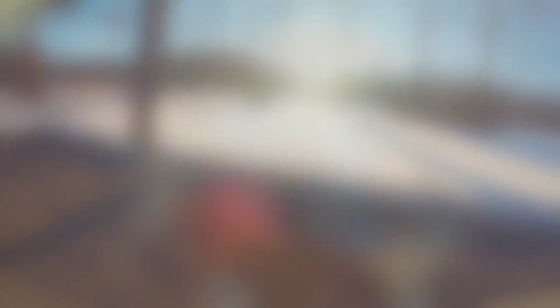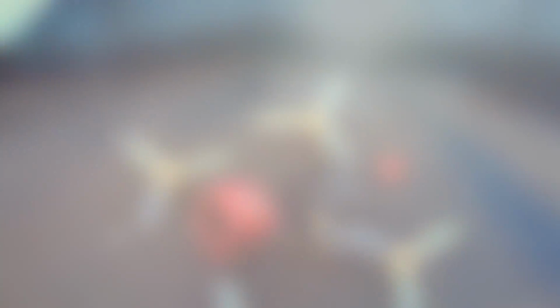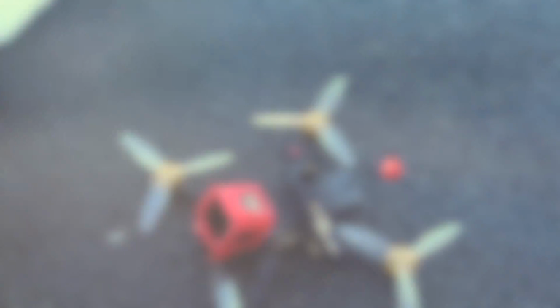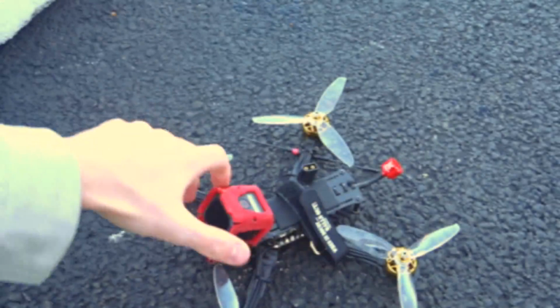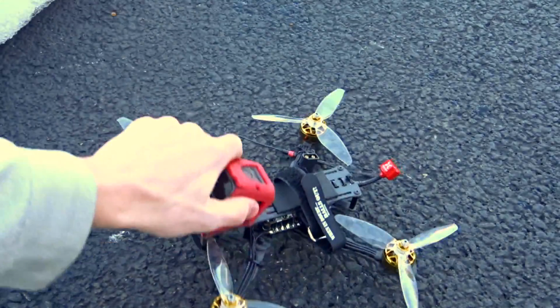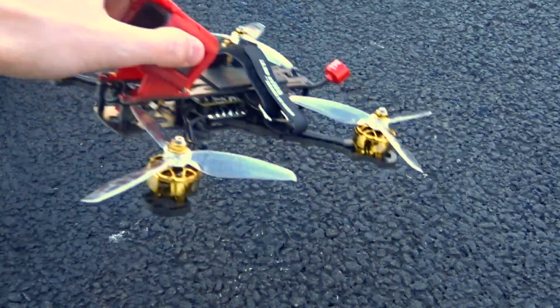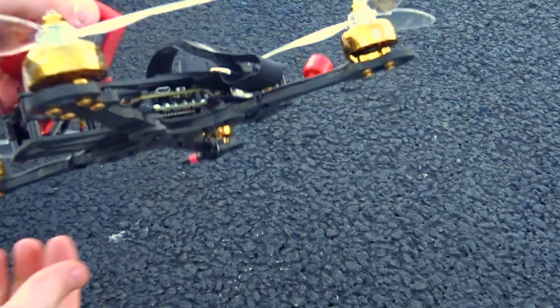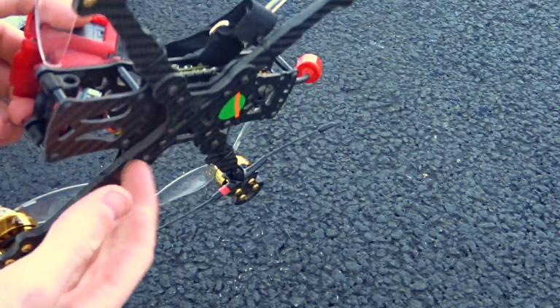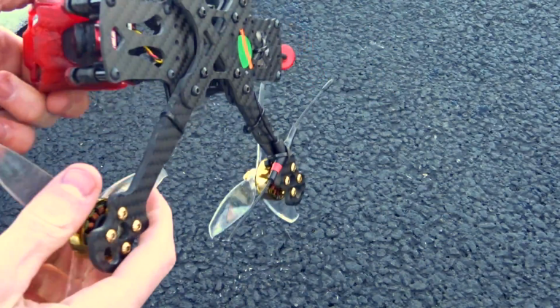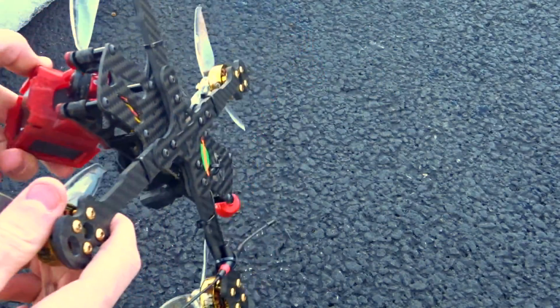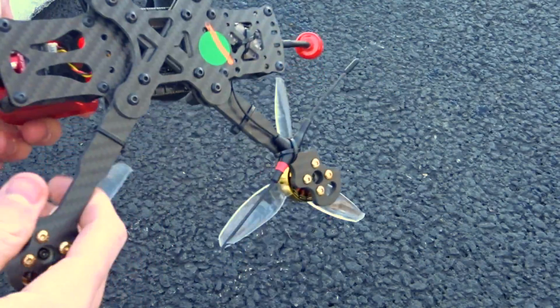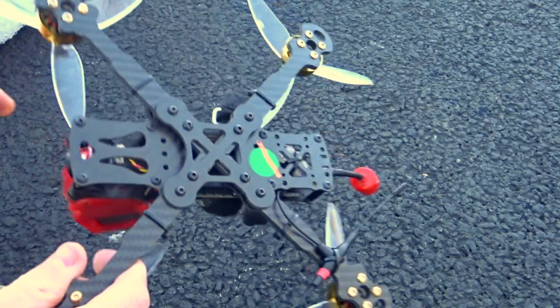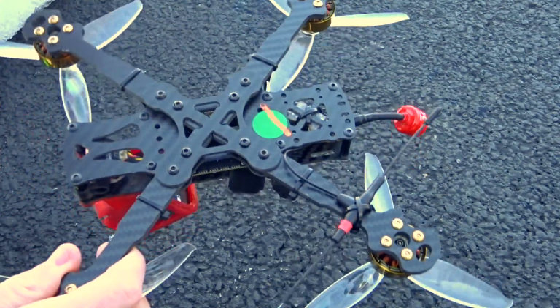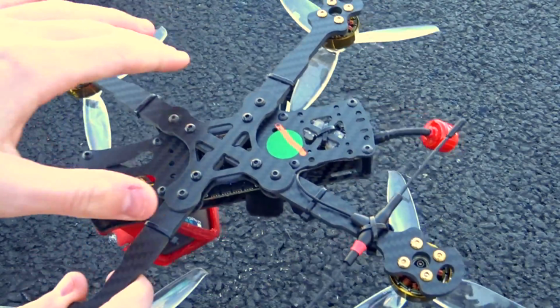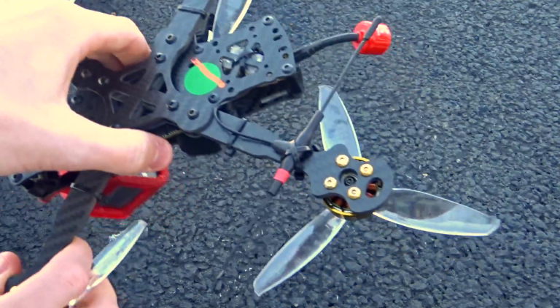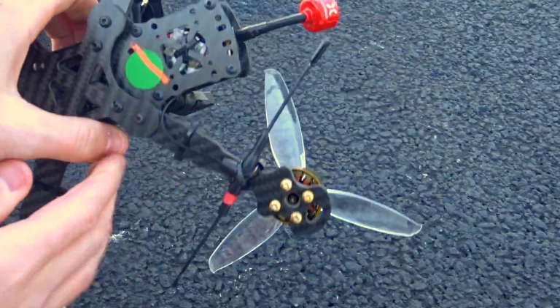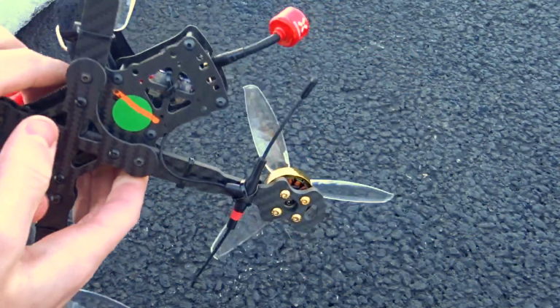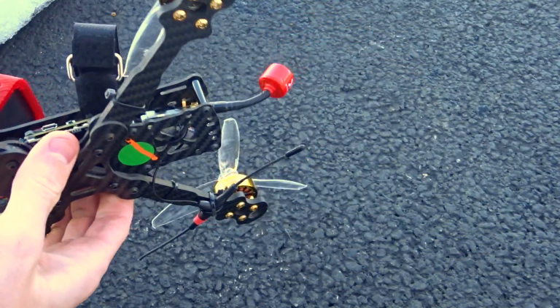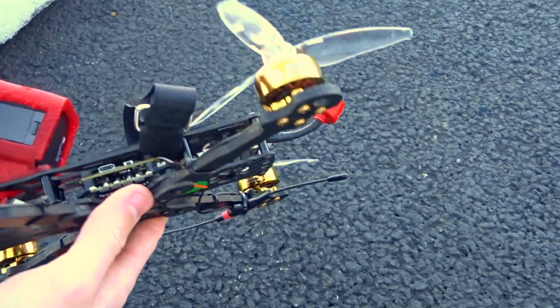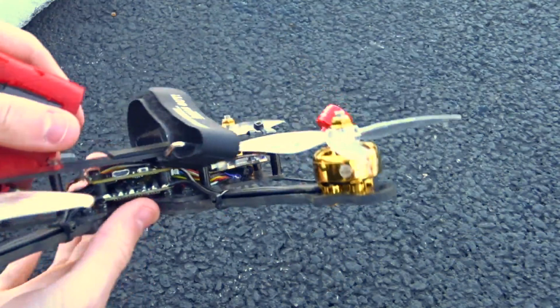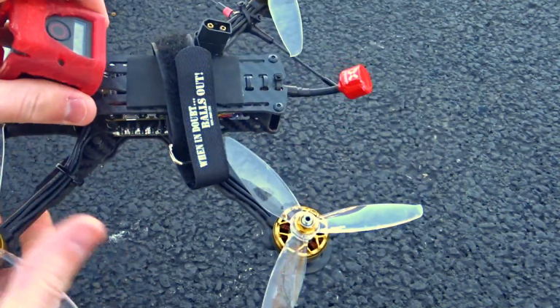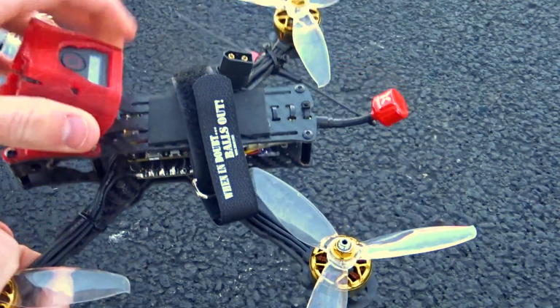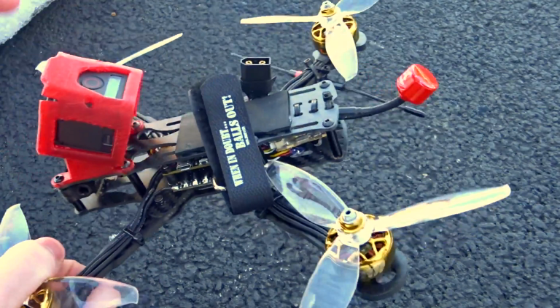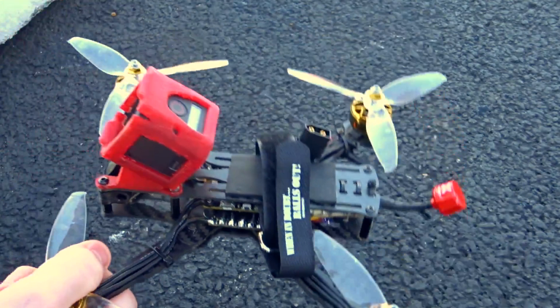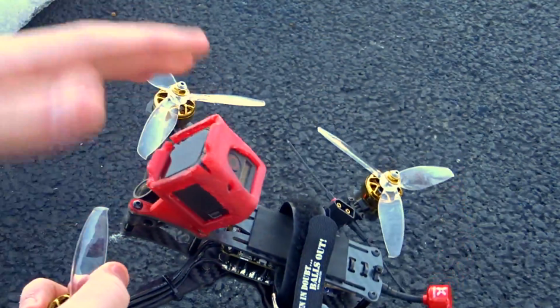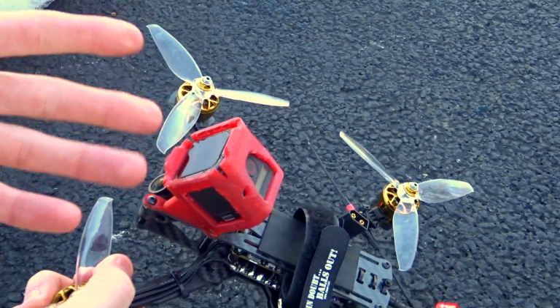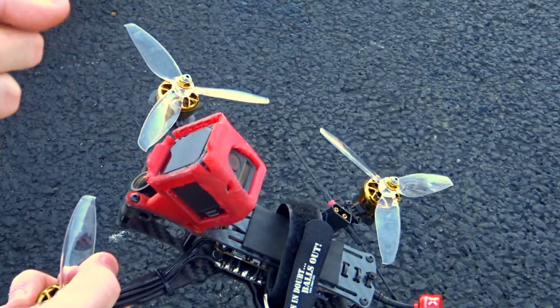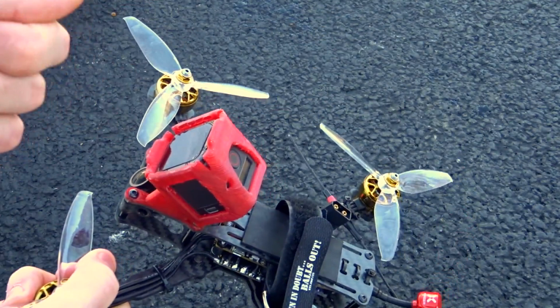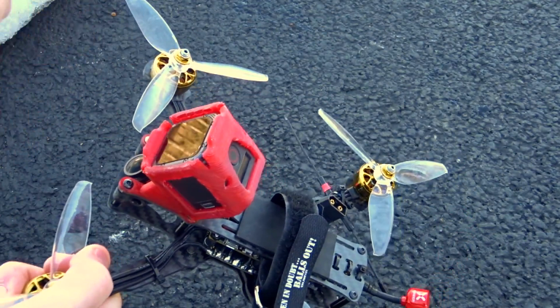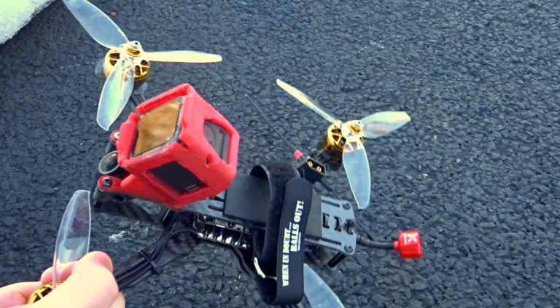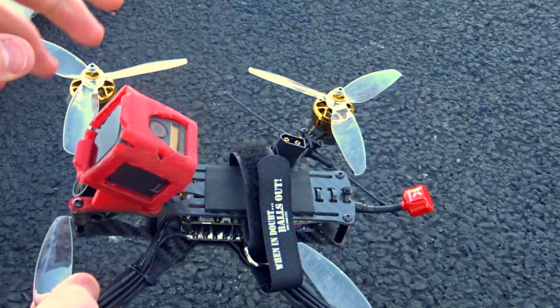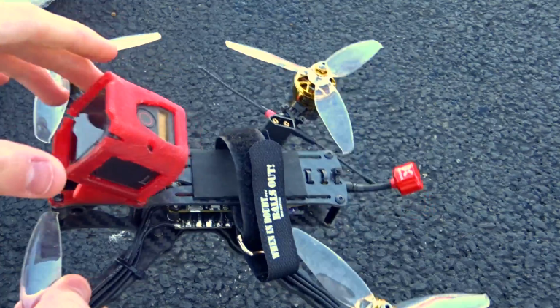Back after that flight footage — hopefully you could tell this thing is flying very, very nicely. My flying isn't at its best since it's very cold and hard to fly with cold hands.